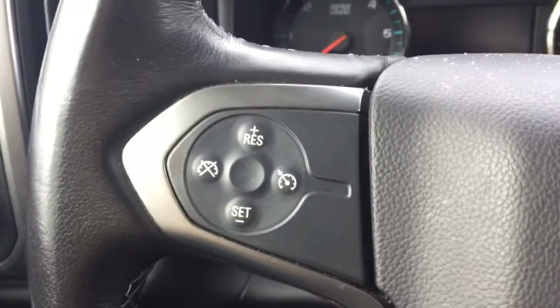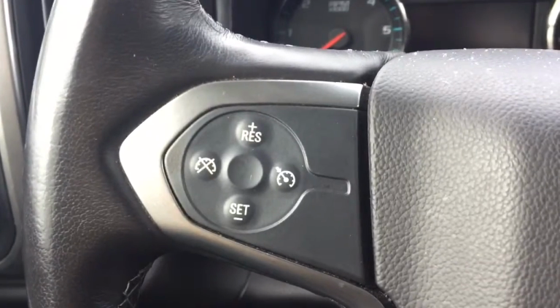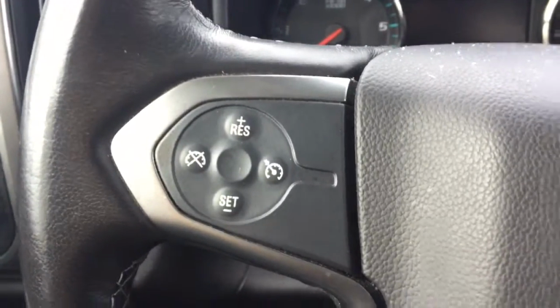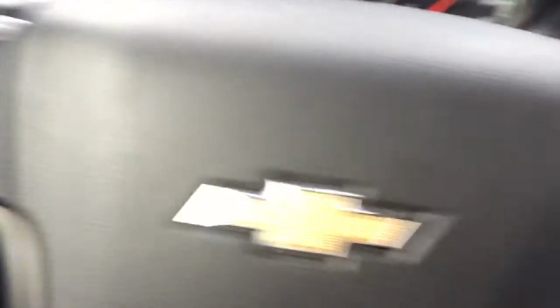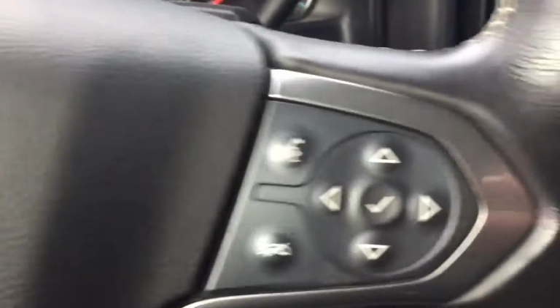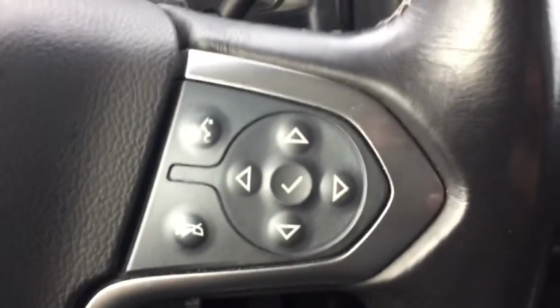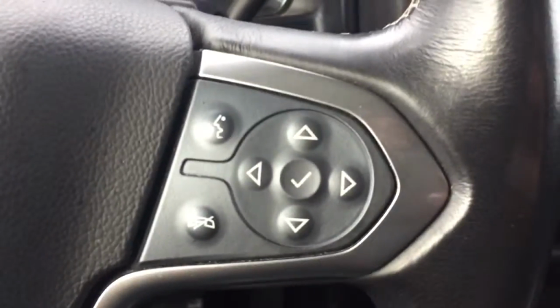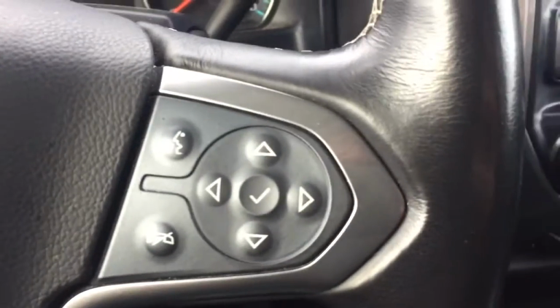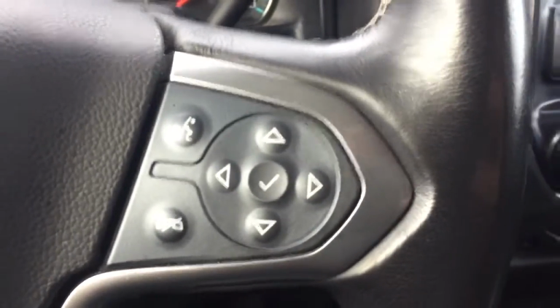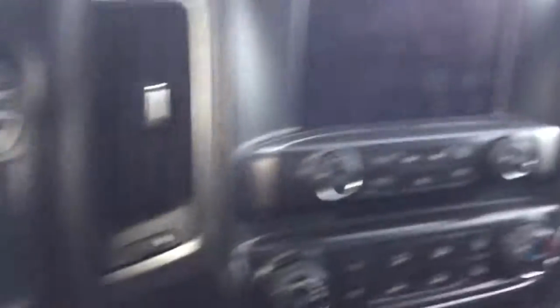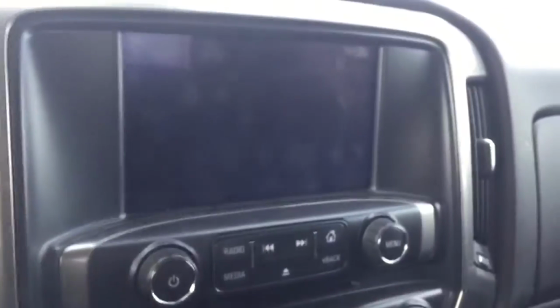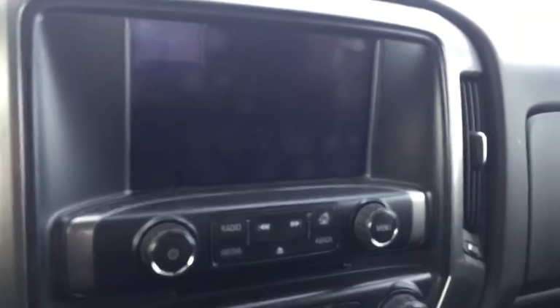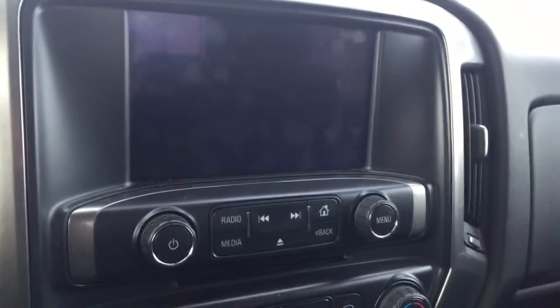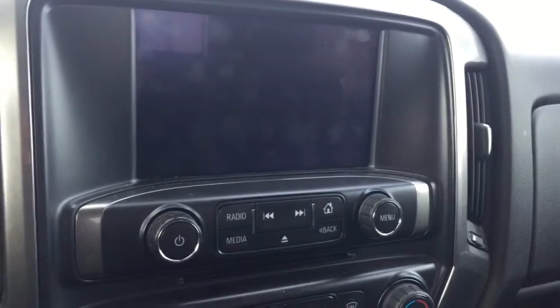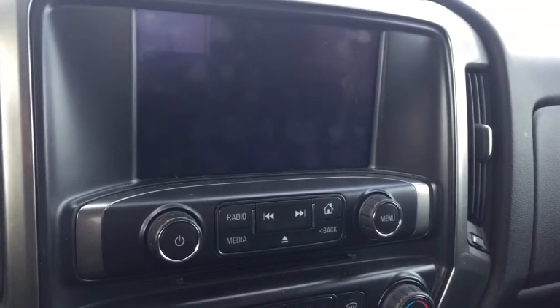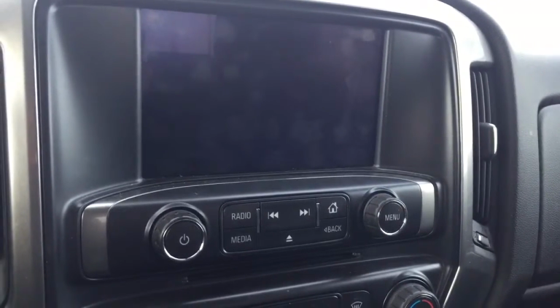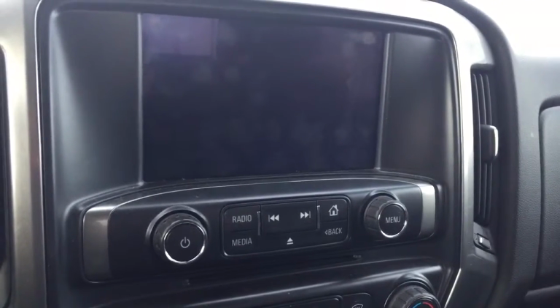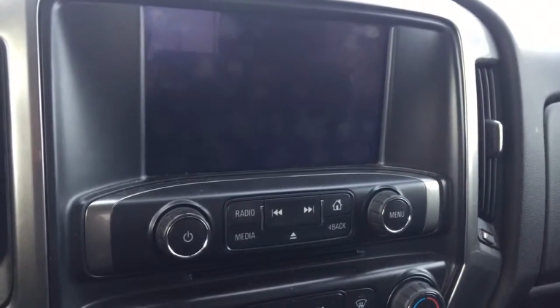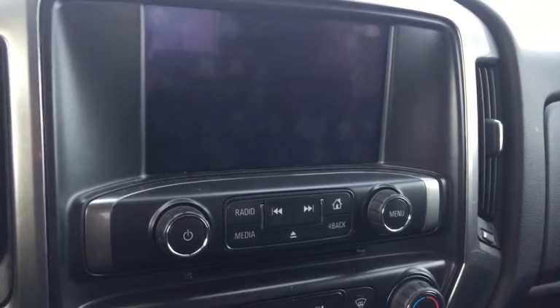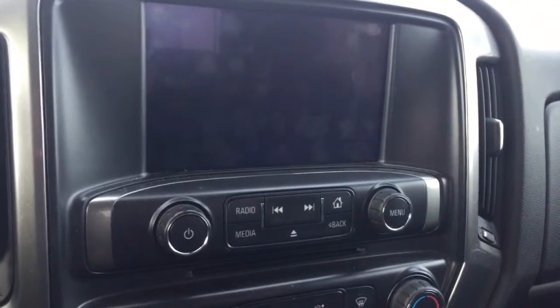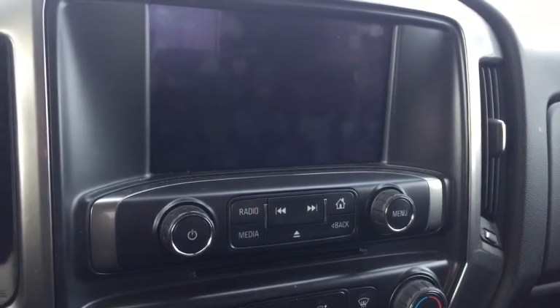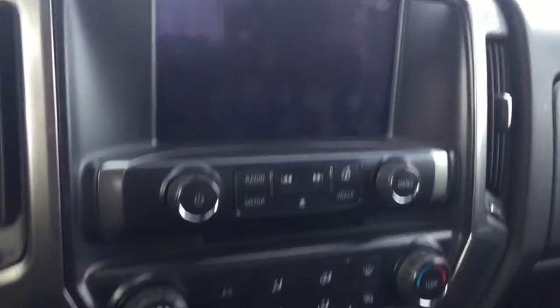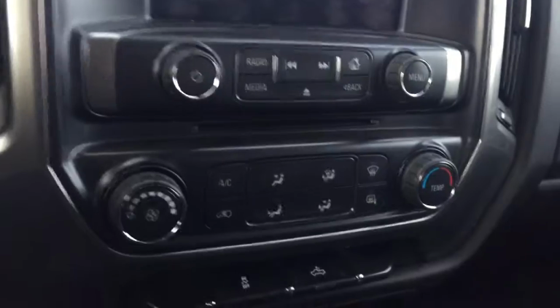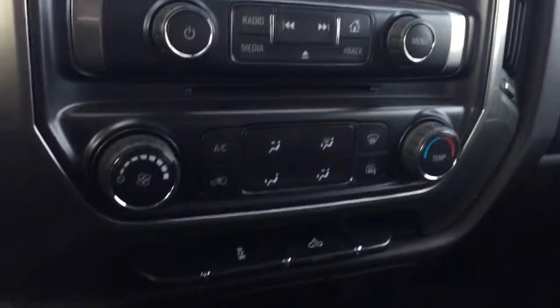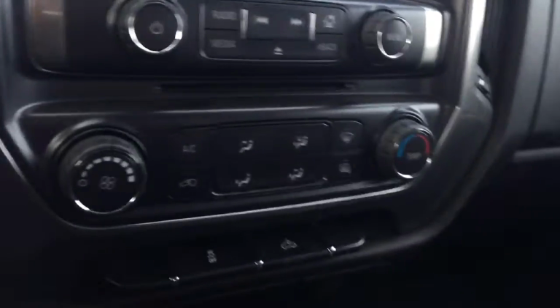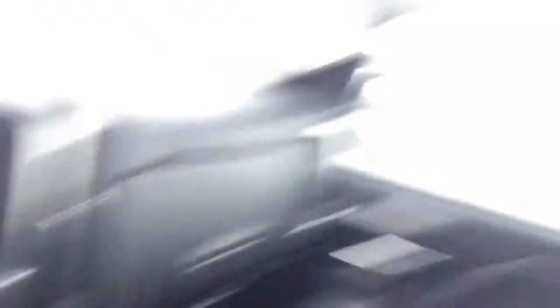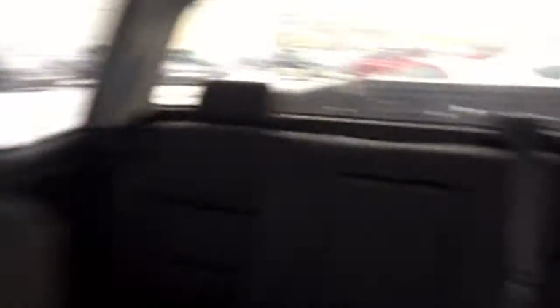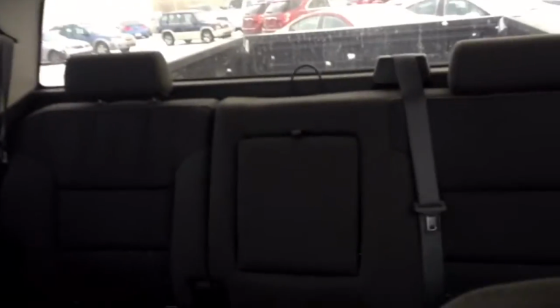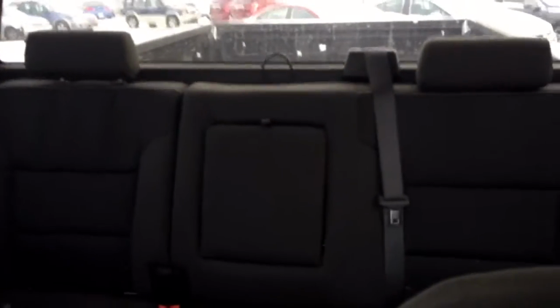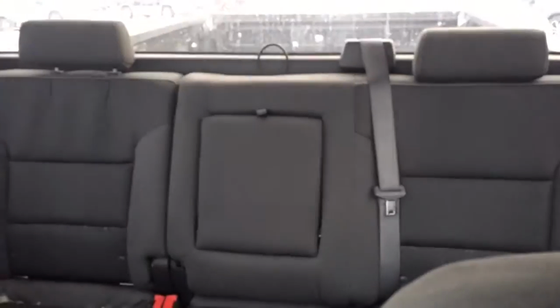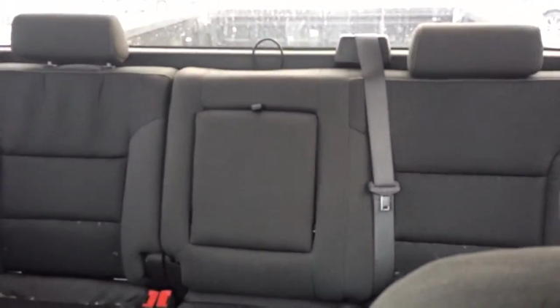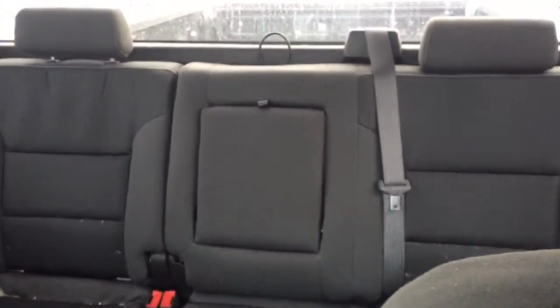On the steering wheel we have cruise control, Bluetooth capability, media controls, and a screen display with AM FM radio, Sirius XM radio, CD player, rear vision backup camera, climate controls, and comfortable seating for six and much more.